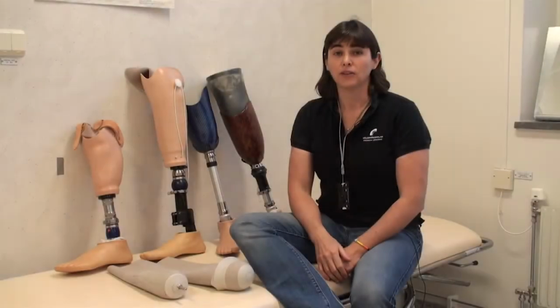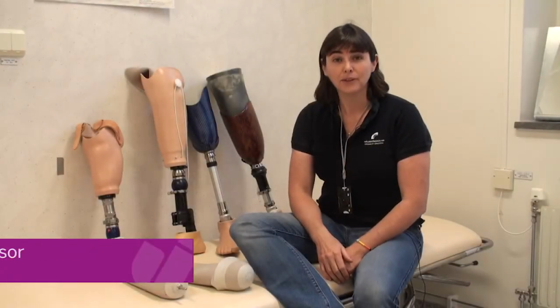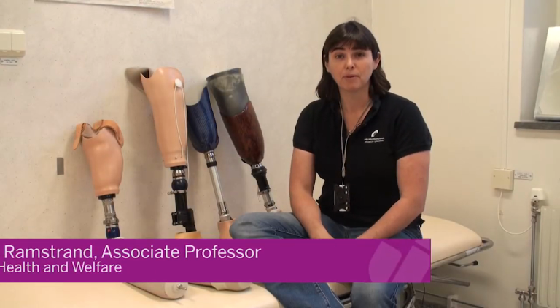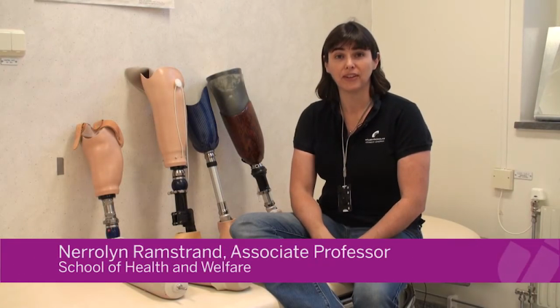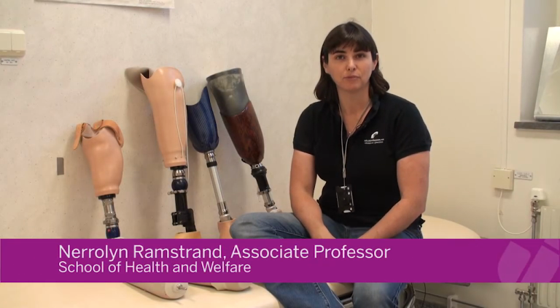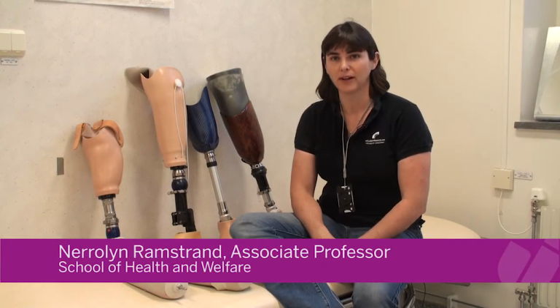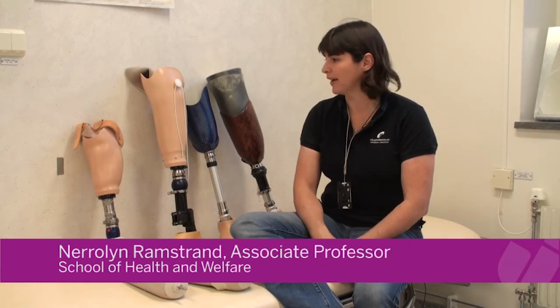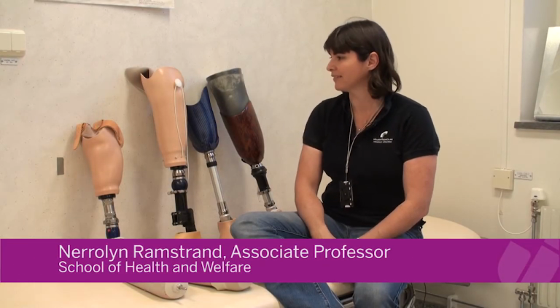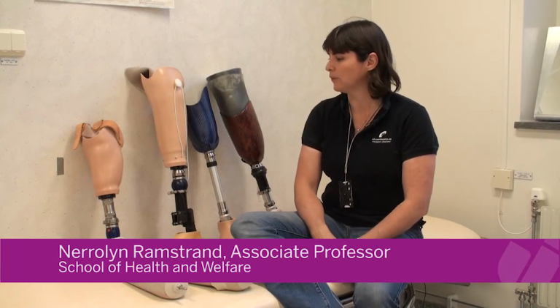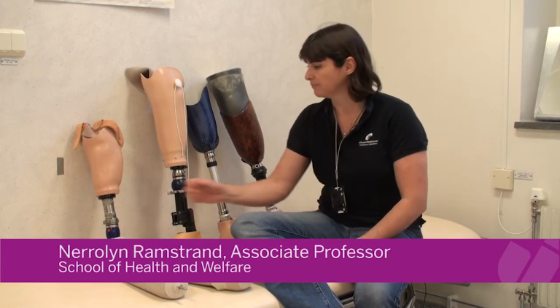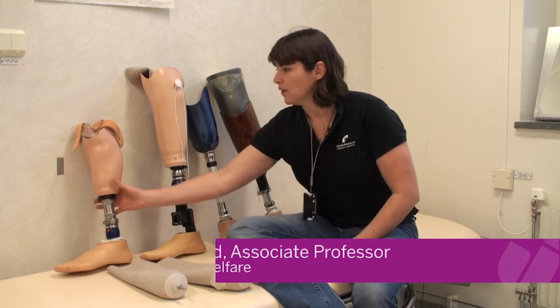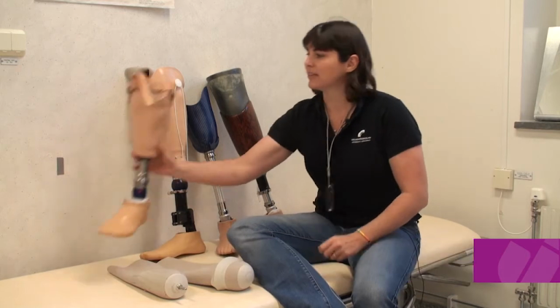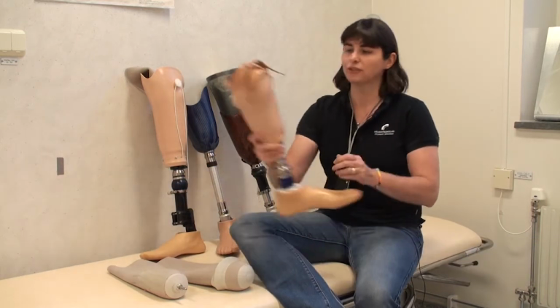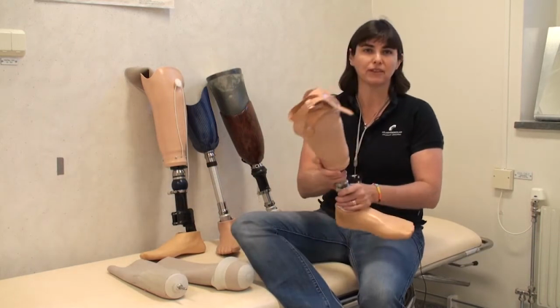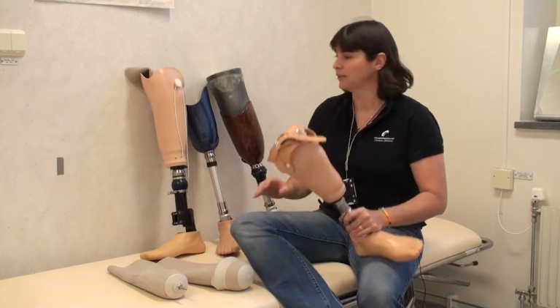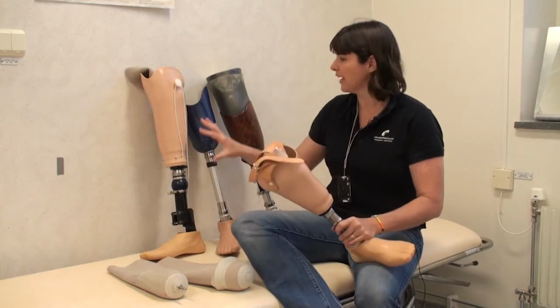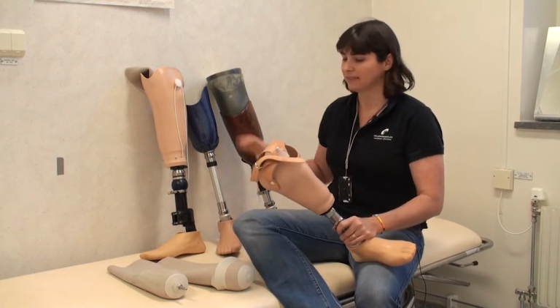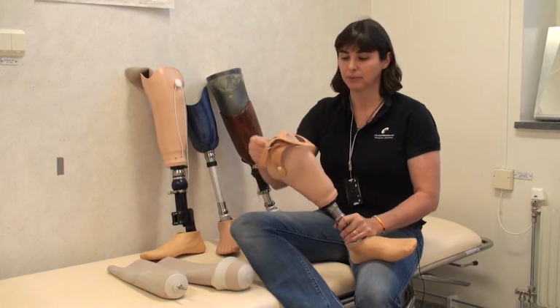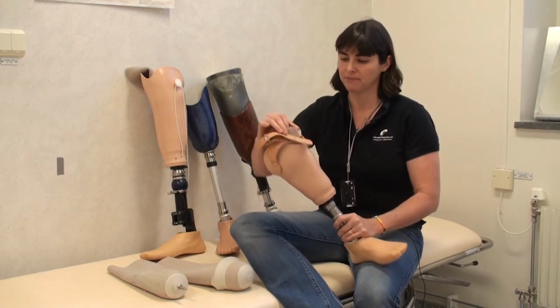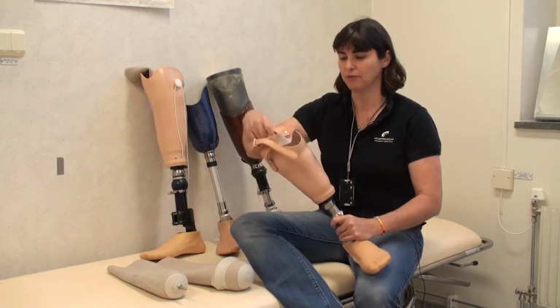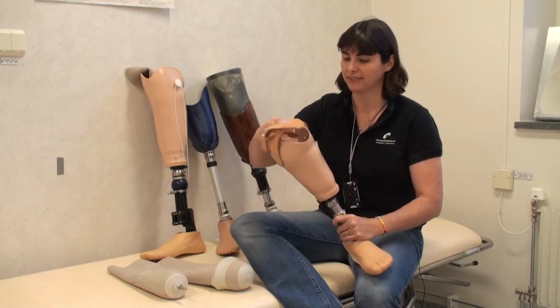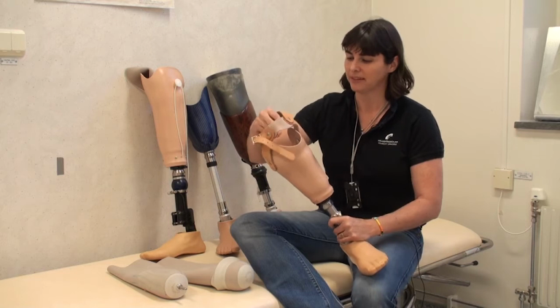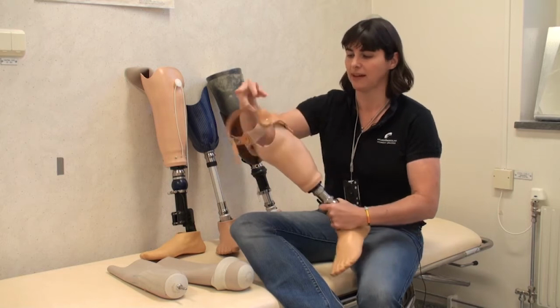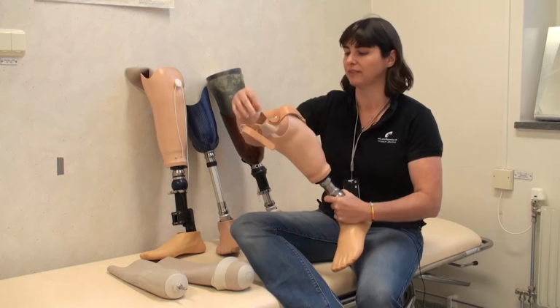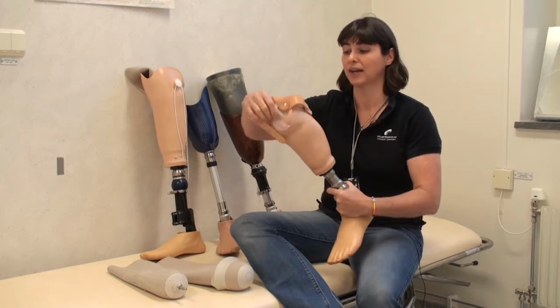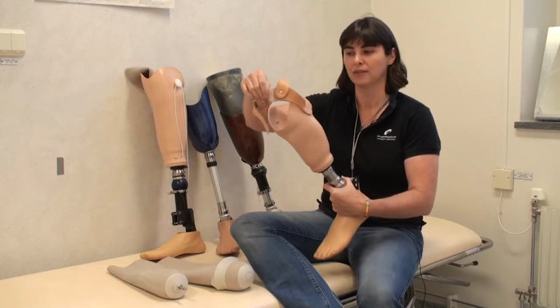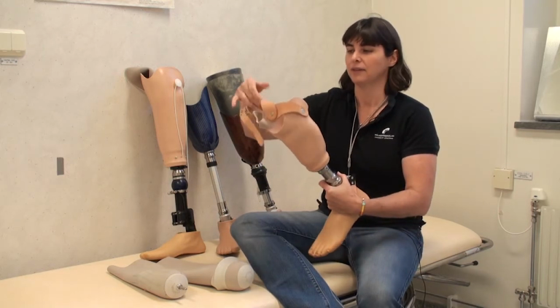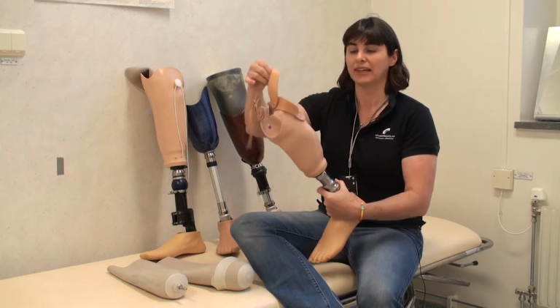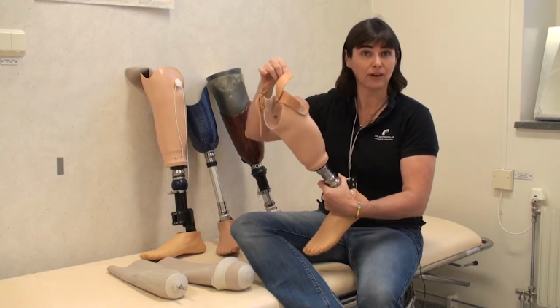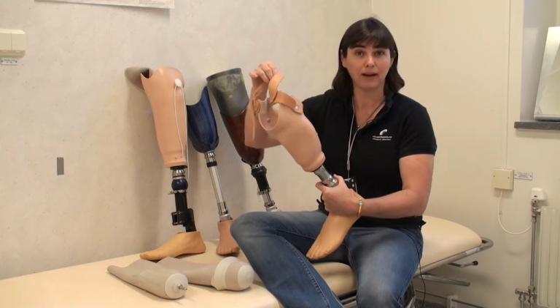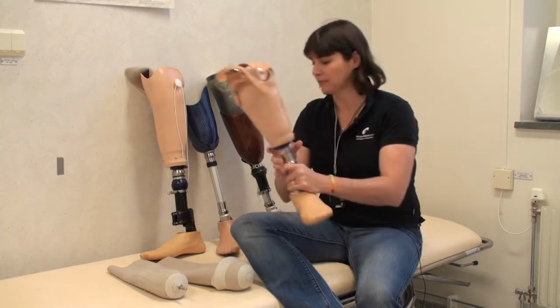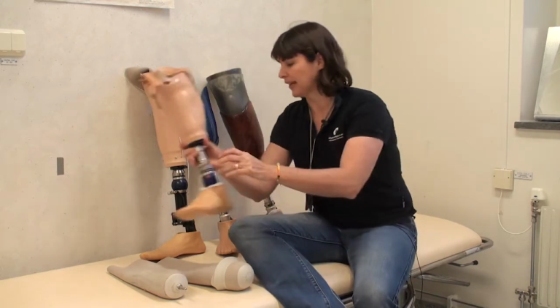So how do we keep a prosthesis from falling off when our patients are walking? Well, there's a number of different methods we use, and I have some examples here. The first example is a very simple cuff, which is a leather strap that passes around the leg.